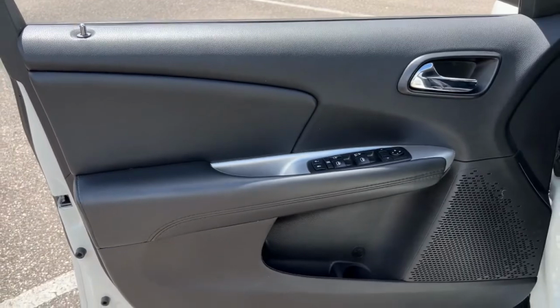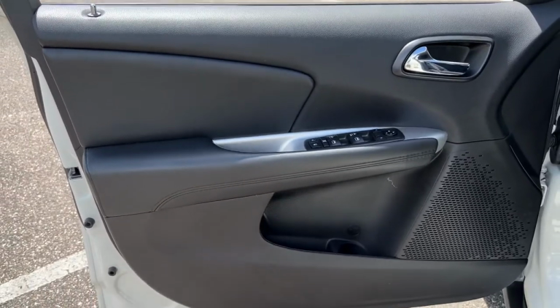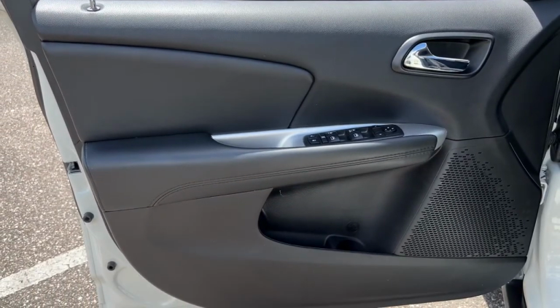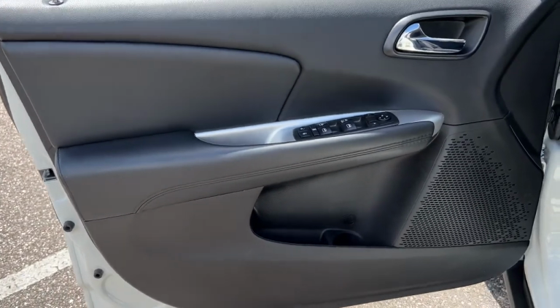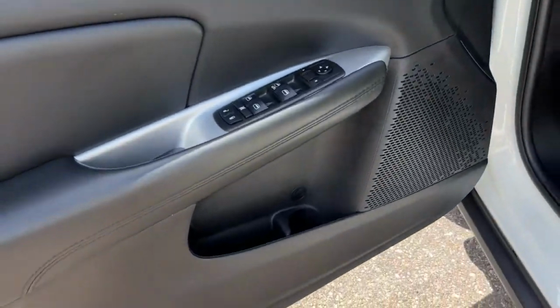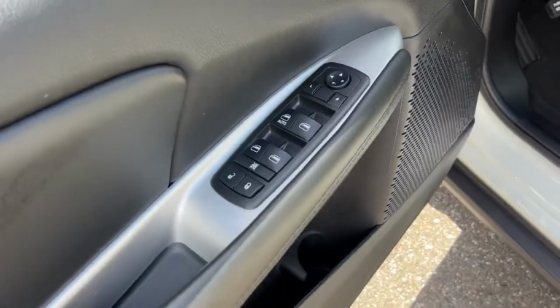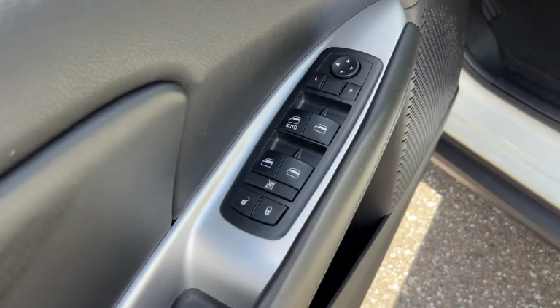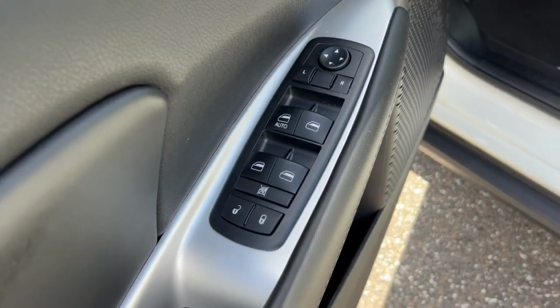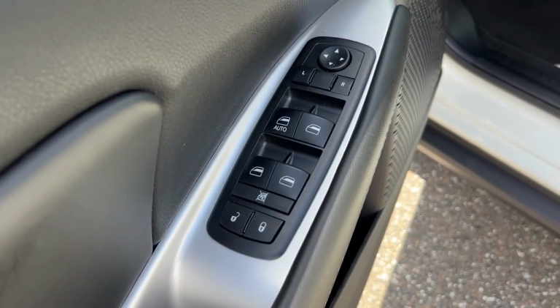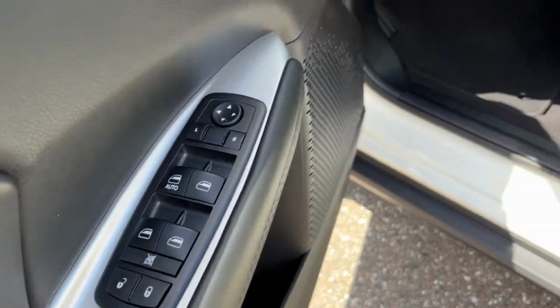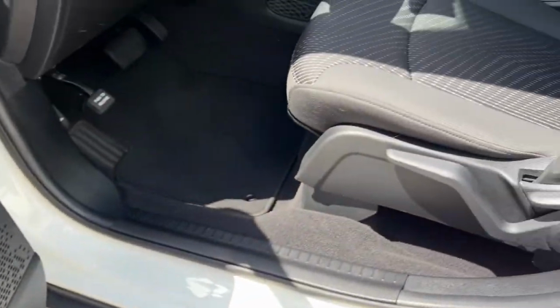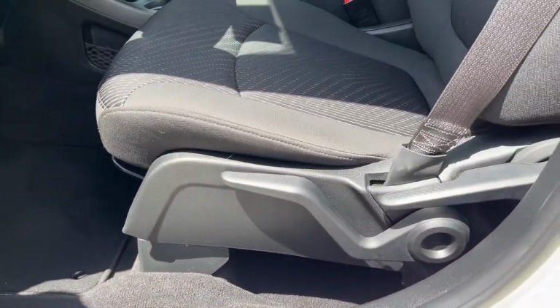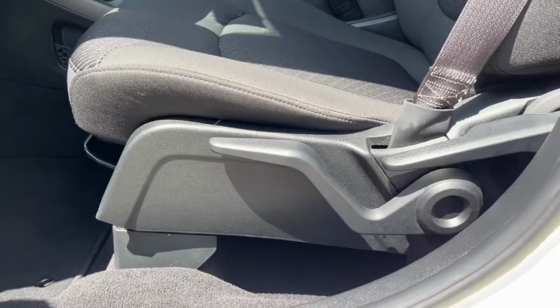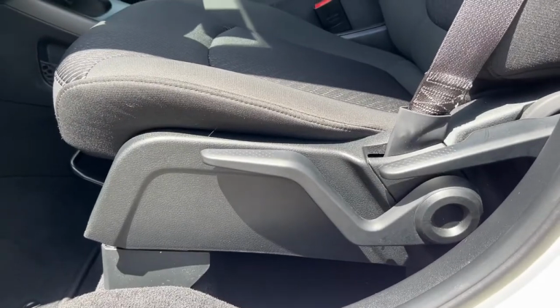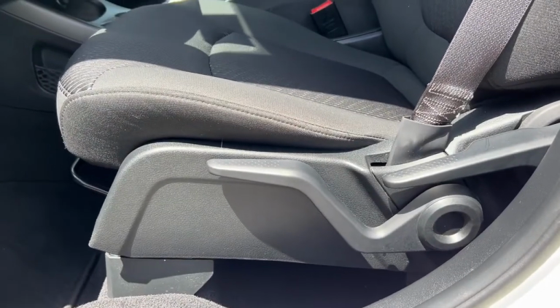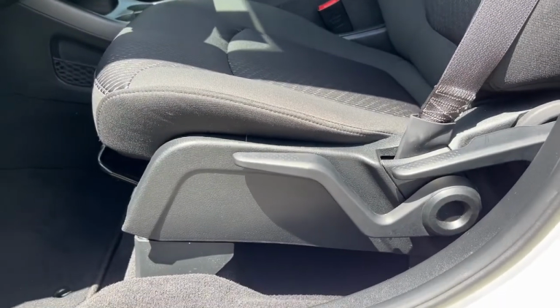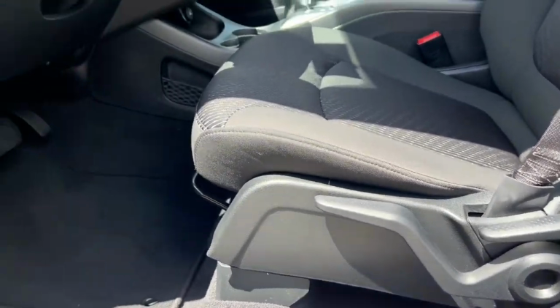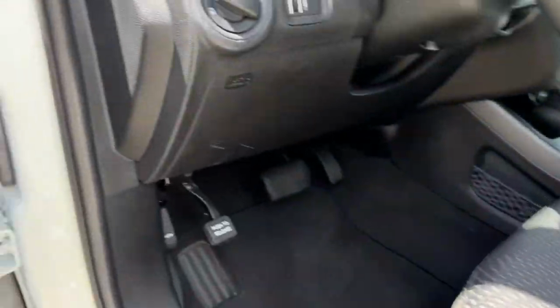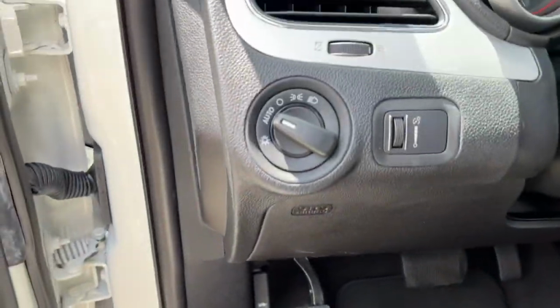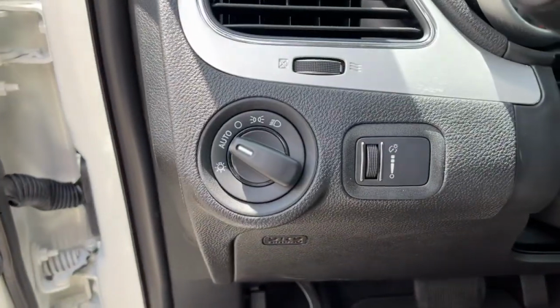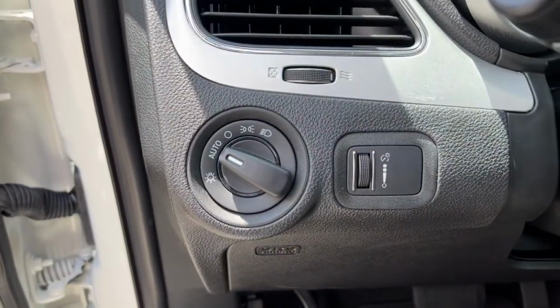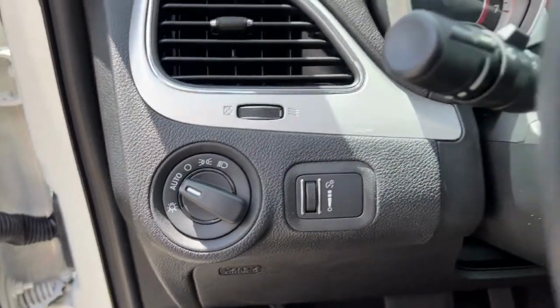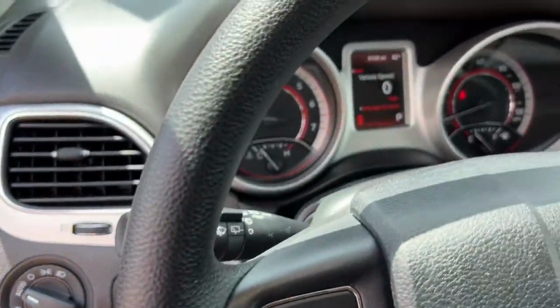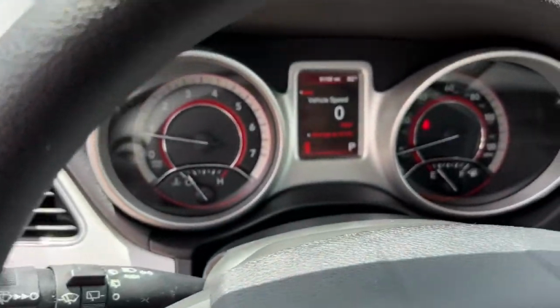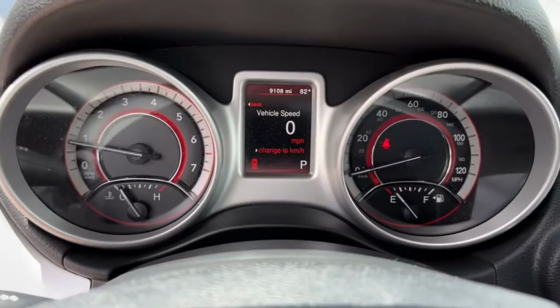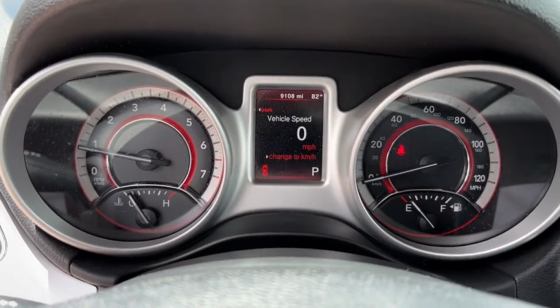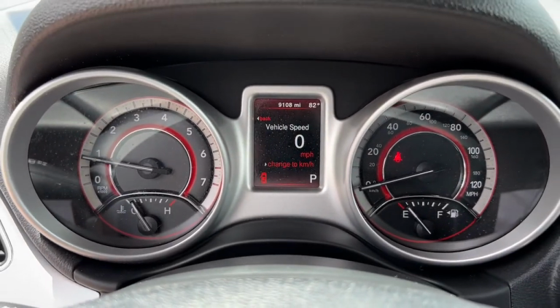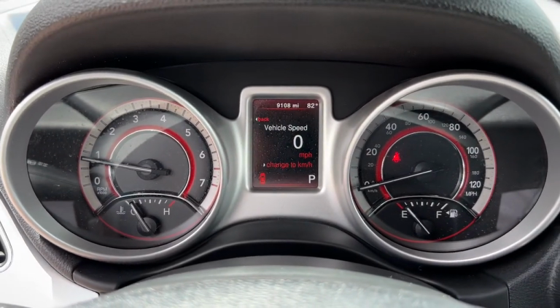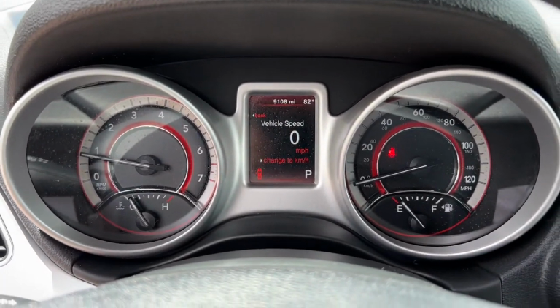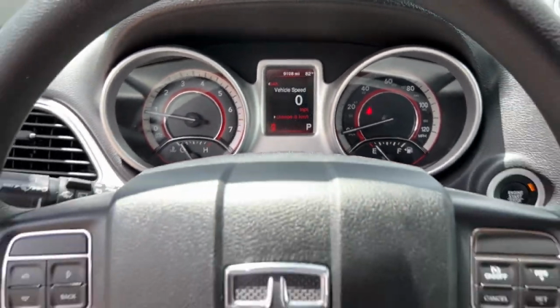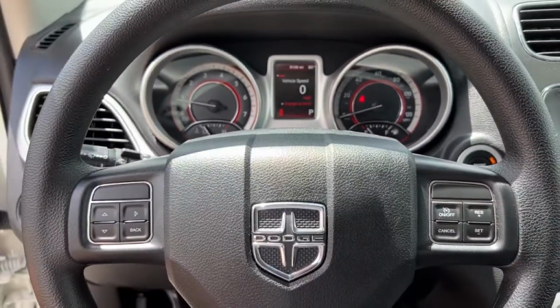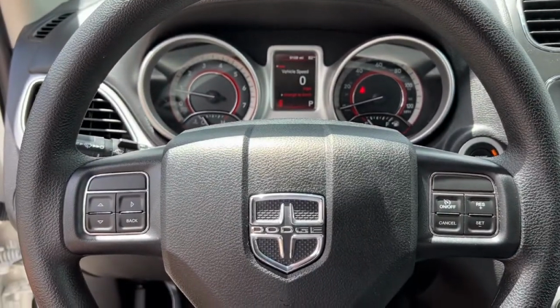Keyless entry, backup camera, electronic stability control, dual zone AC, third row seat, intermittent wipers, tire pressure monitoring system, trip computer, bucket seats, power windows.